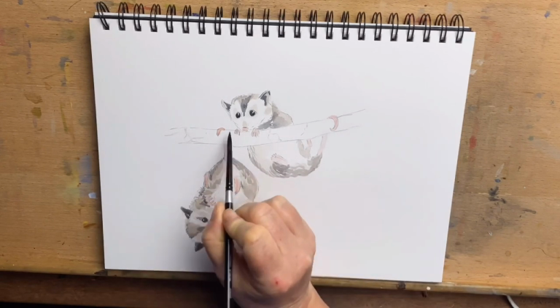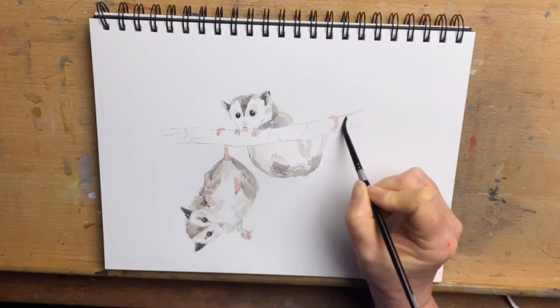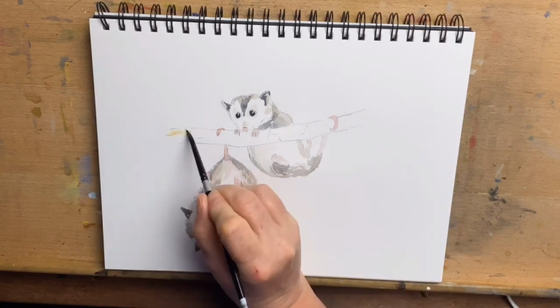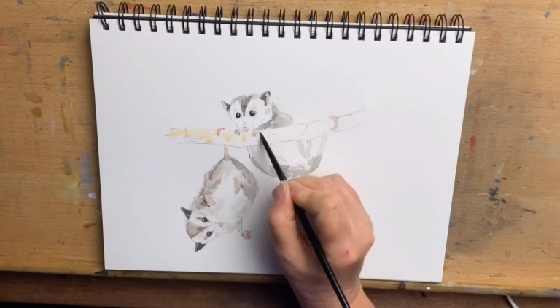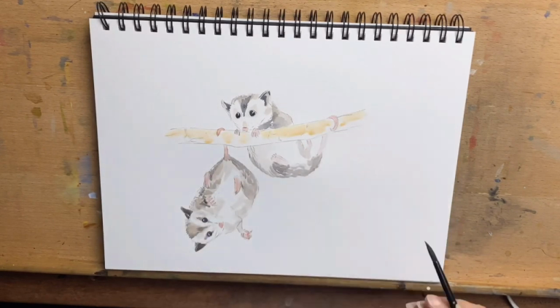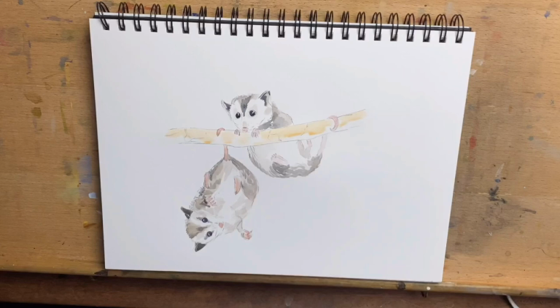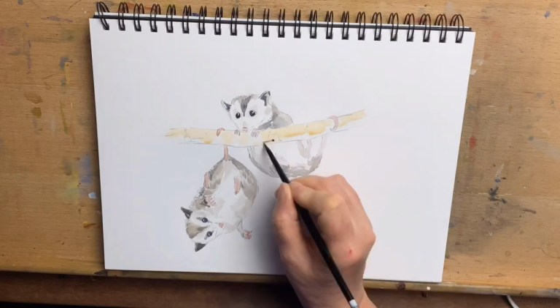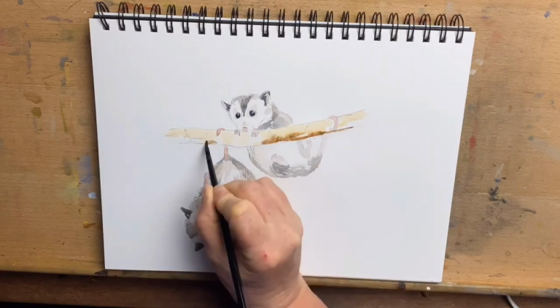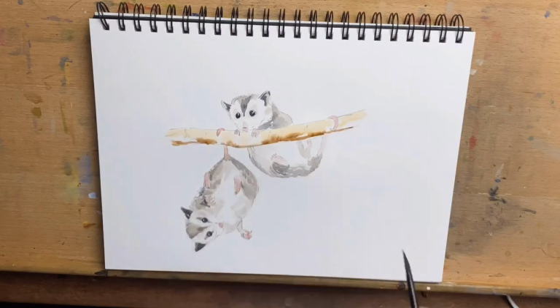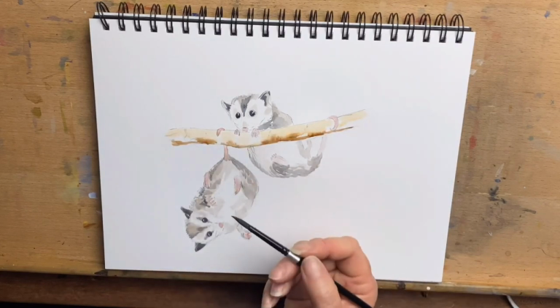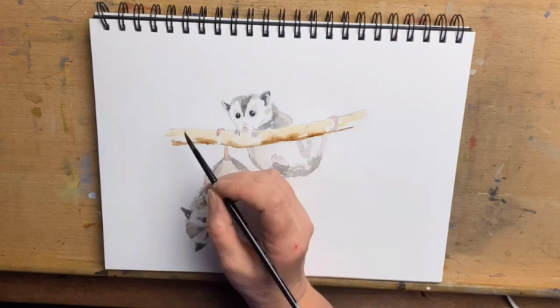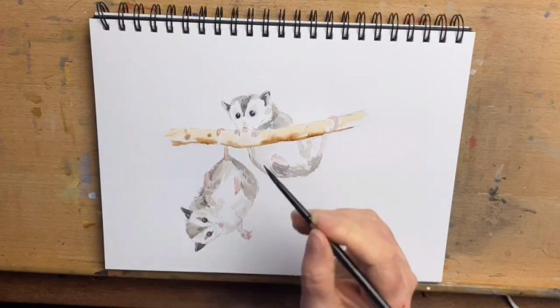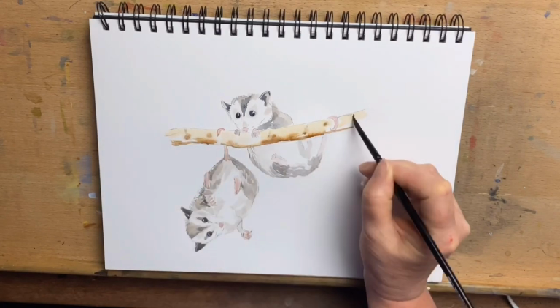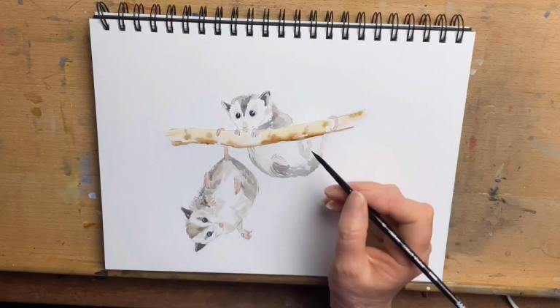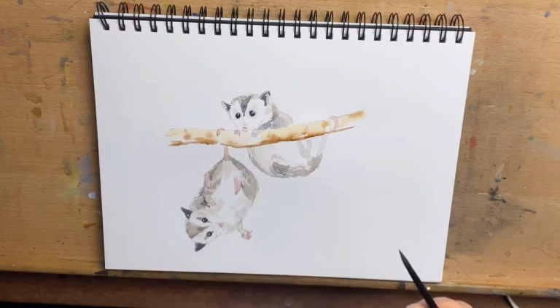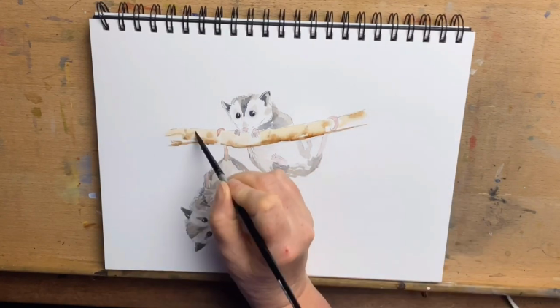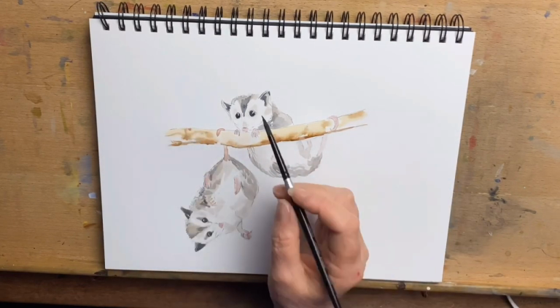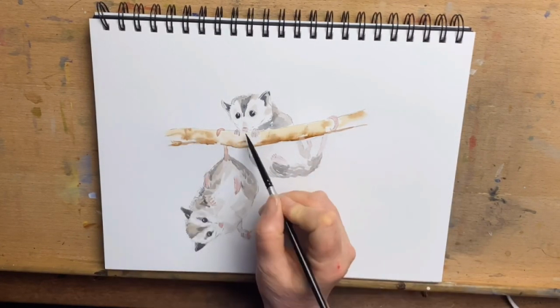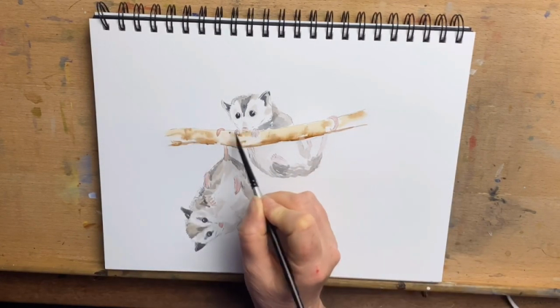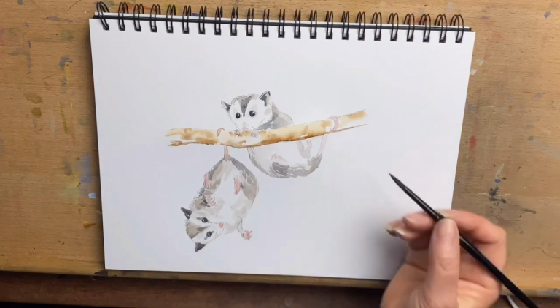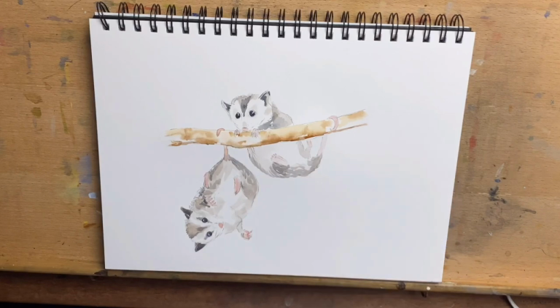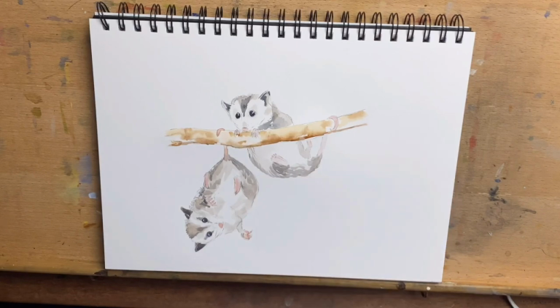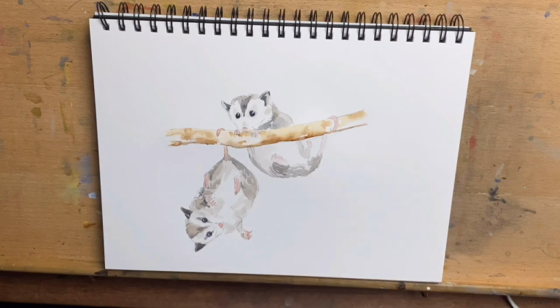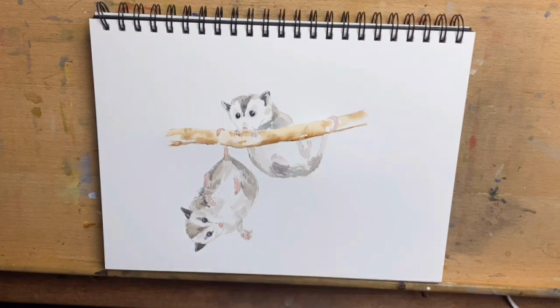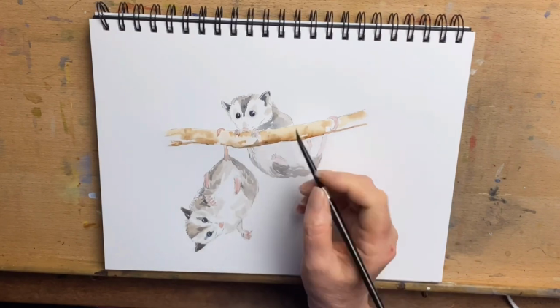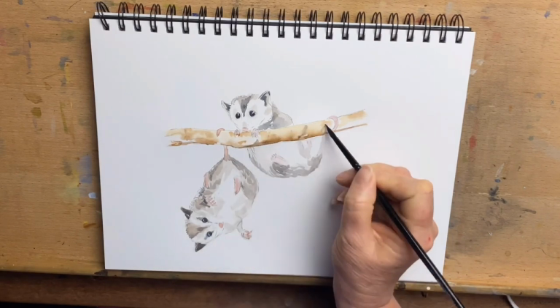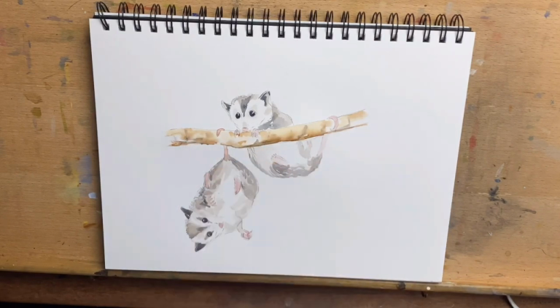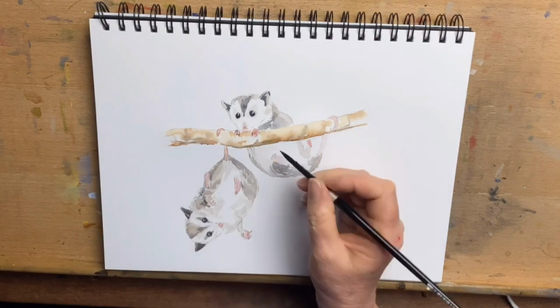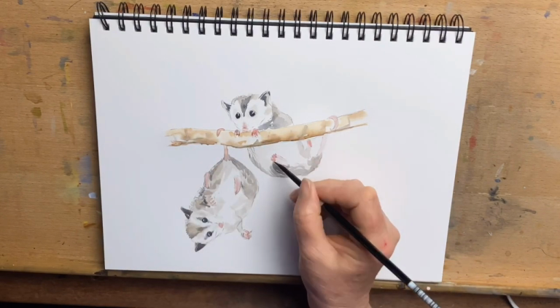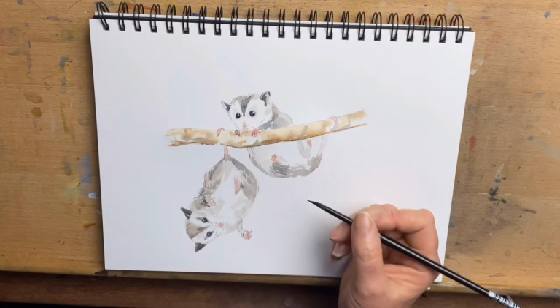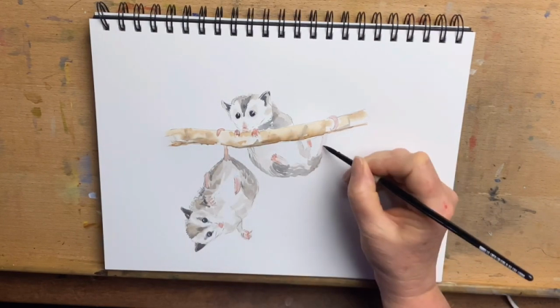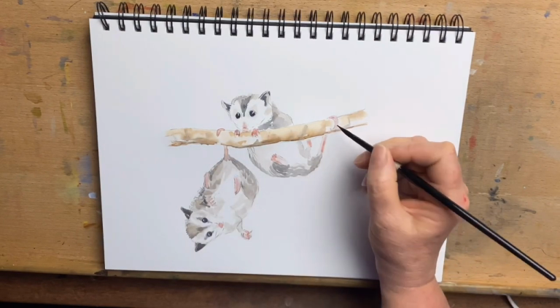Now I wet the branch with plain clear water, then add some transparent sienna and Burnt Umber, letting that flow into the water — just wet-in-wet technique there.